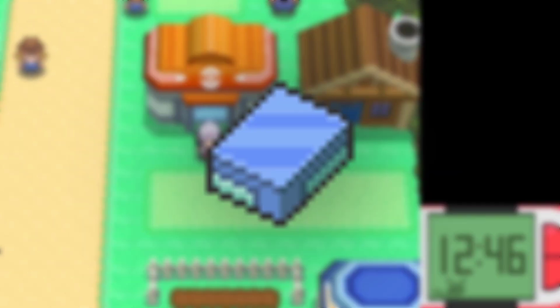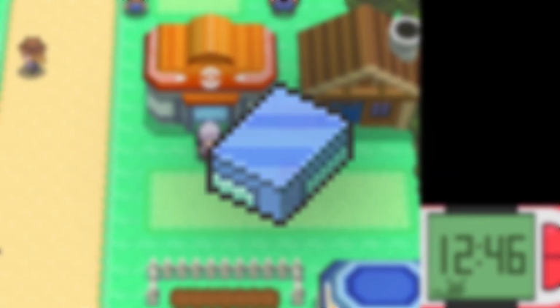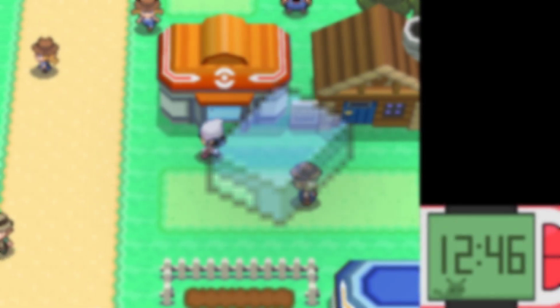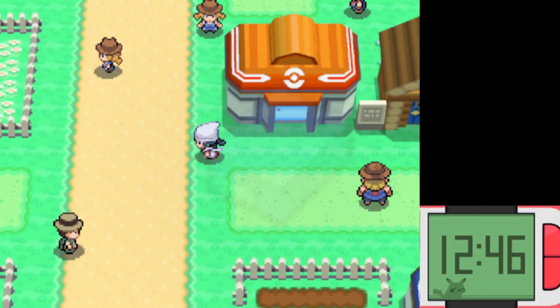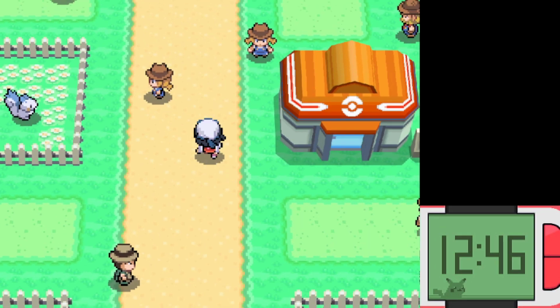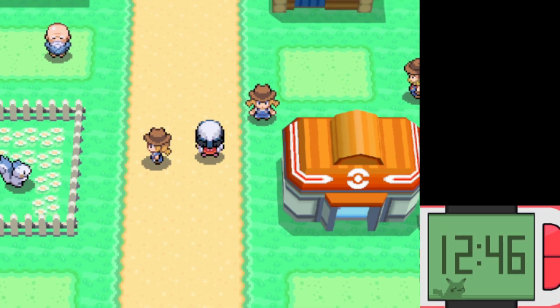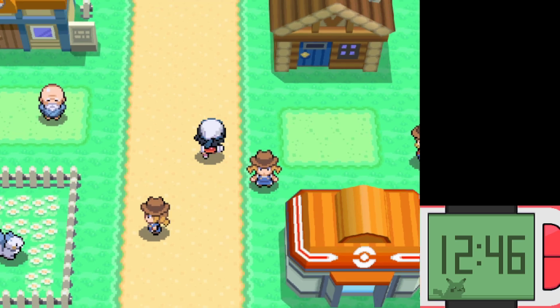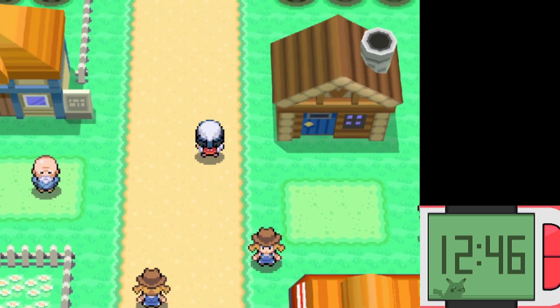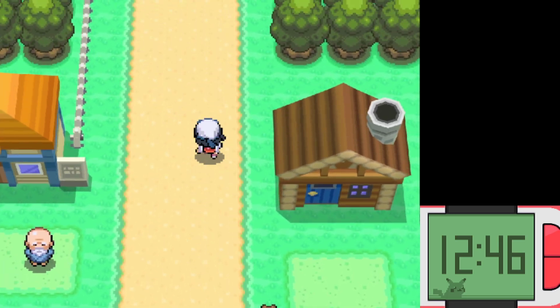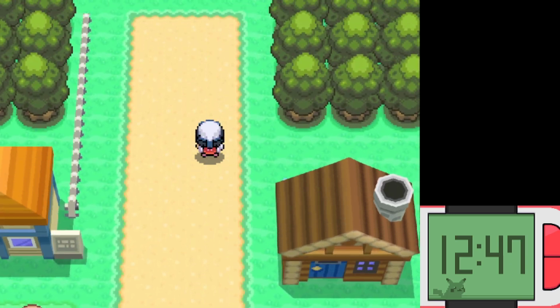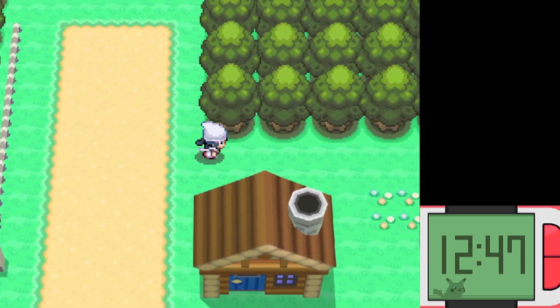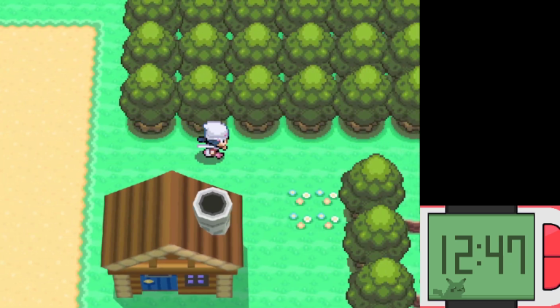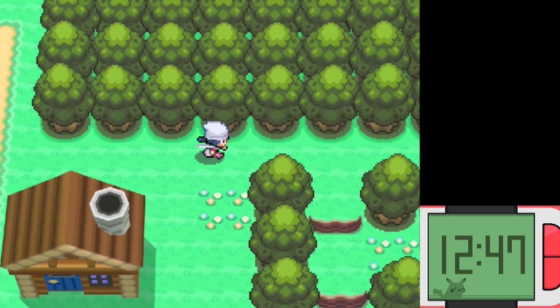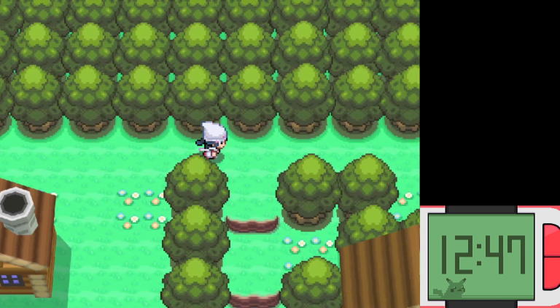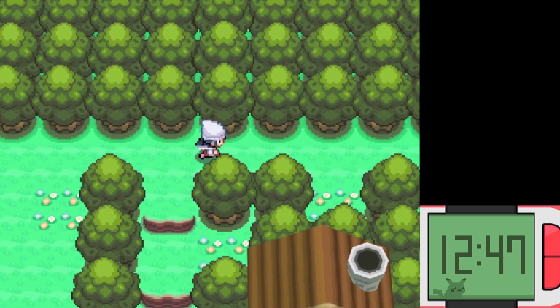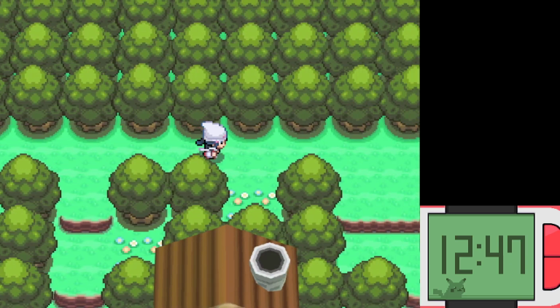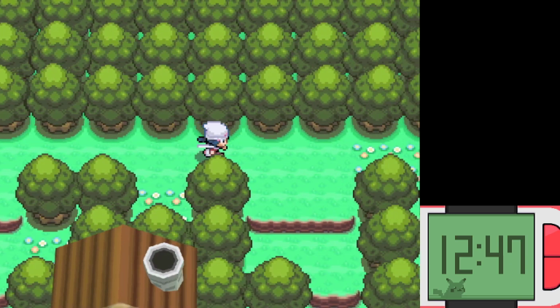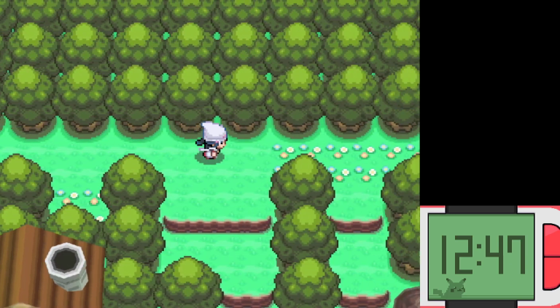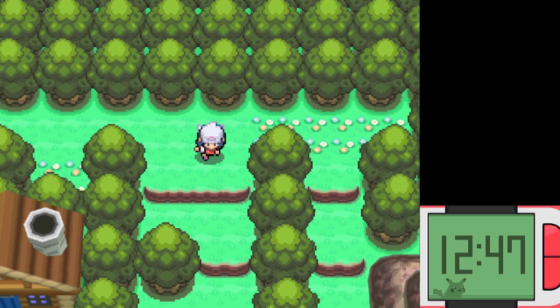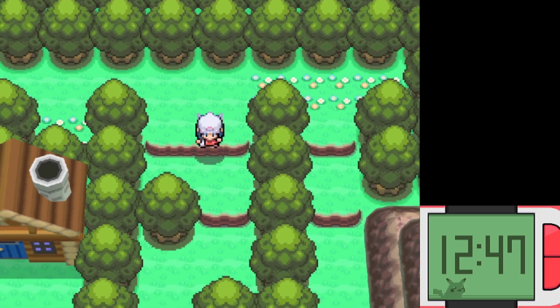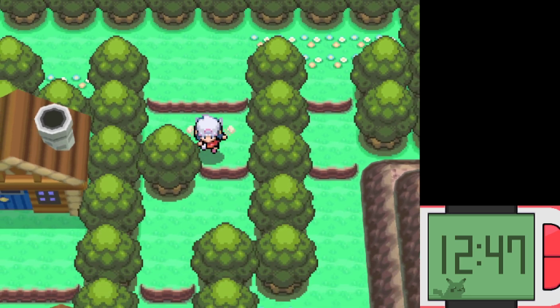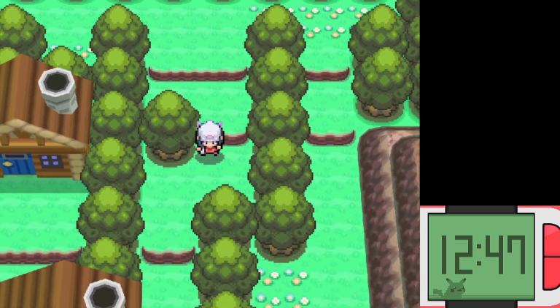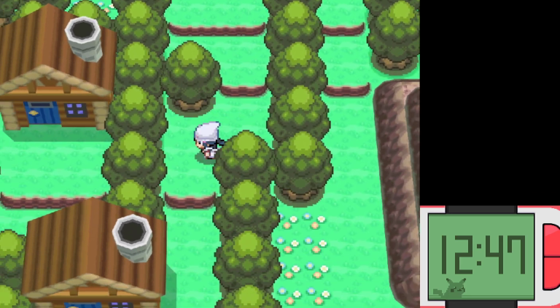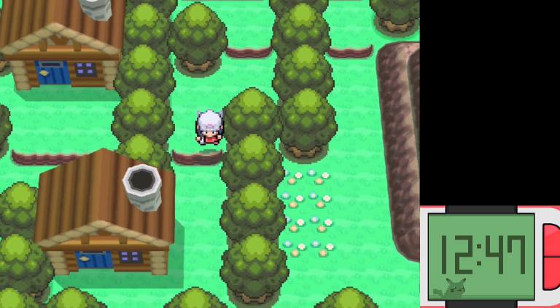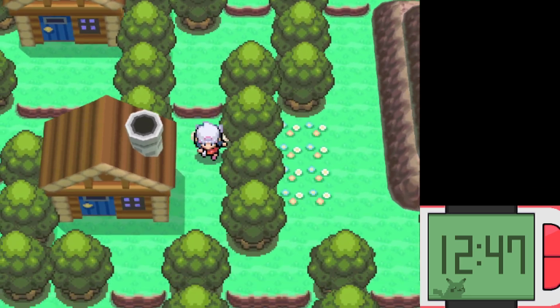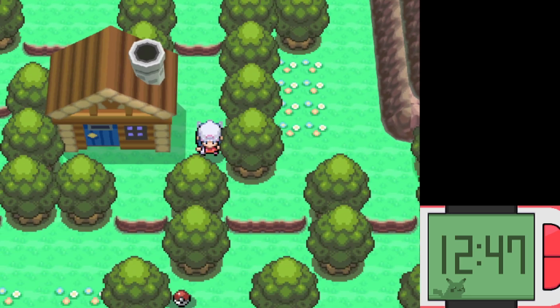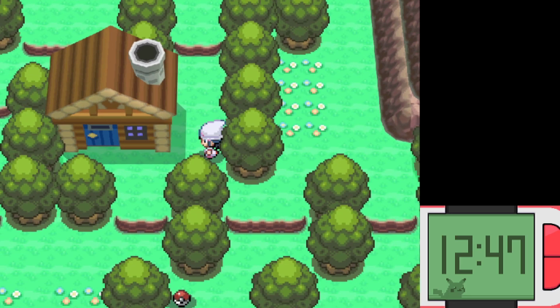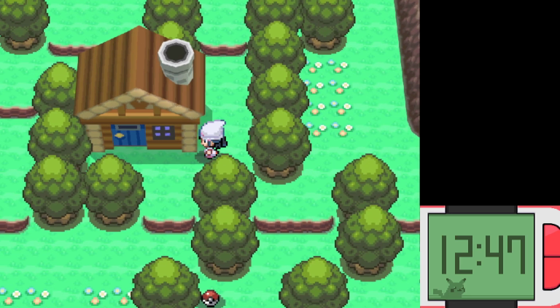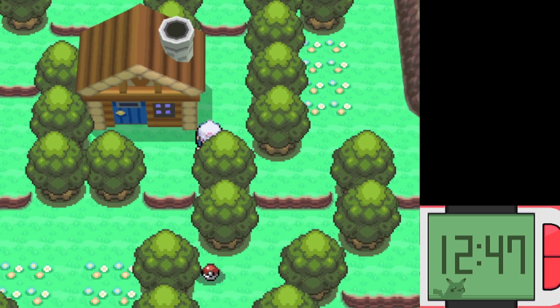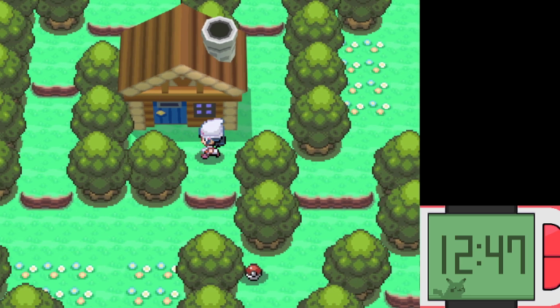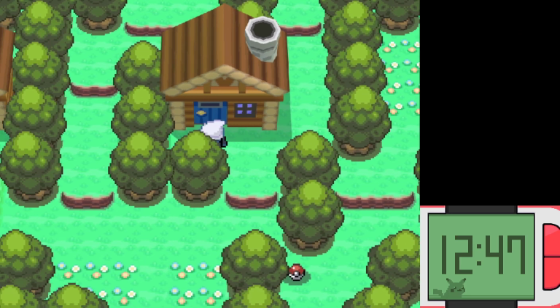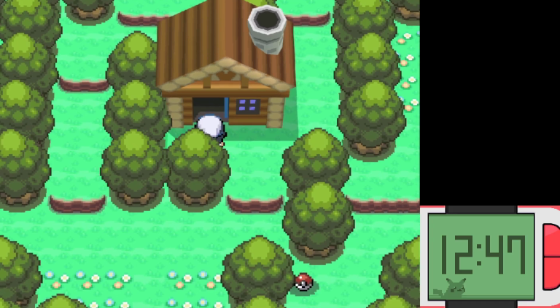Fly over here to Solaceon Town, then go up and turn right. Keep on moving this way and then go down the slopes just like this. You'll find this house over here and you'll need to go inside.